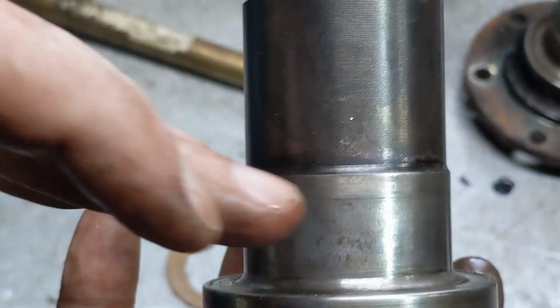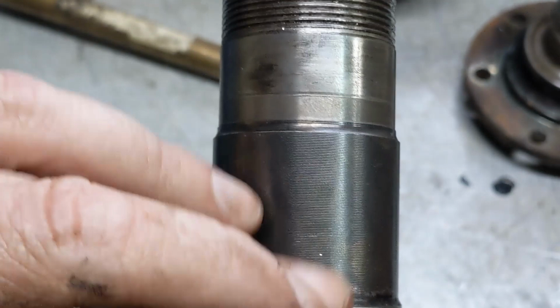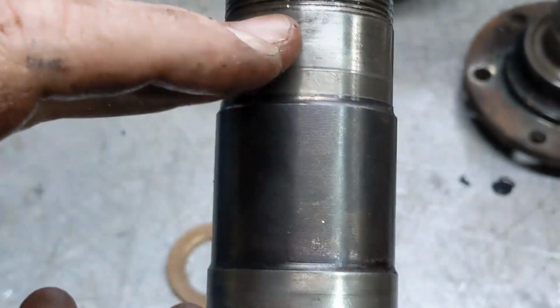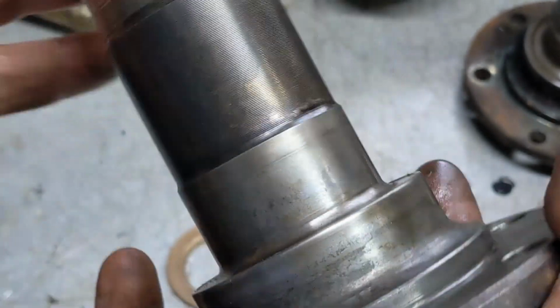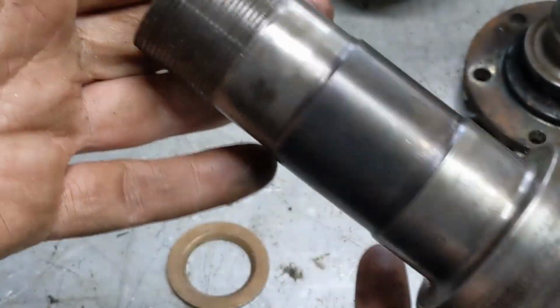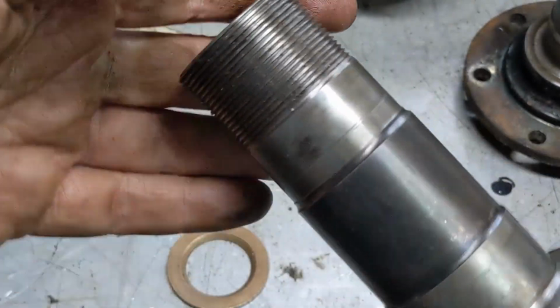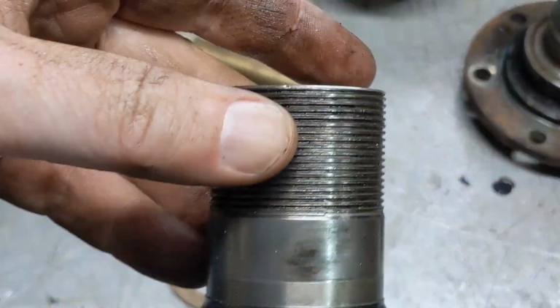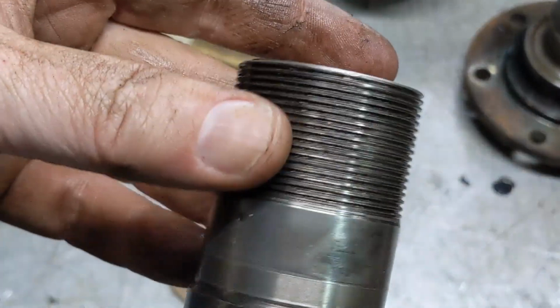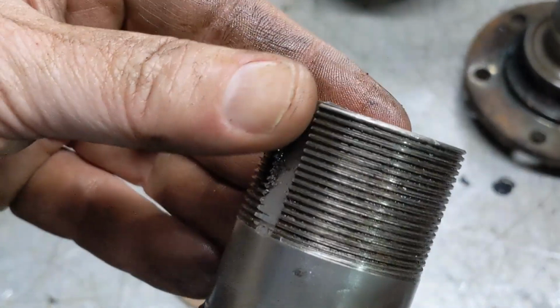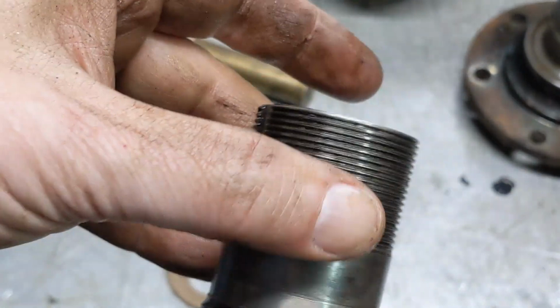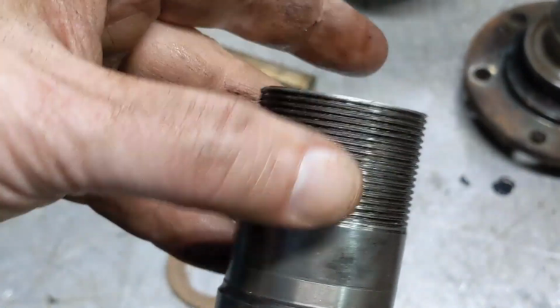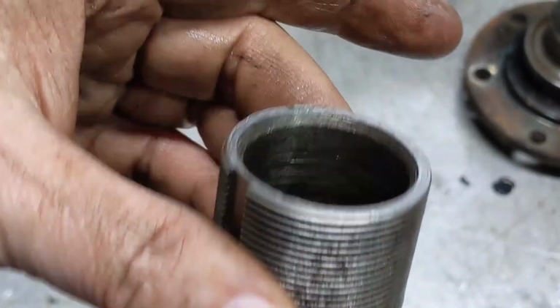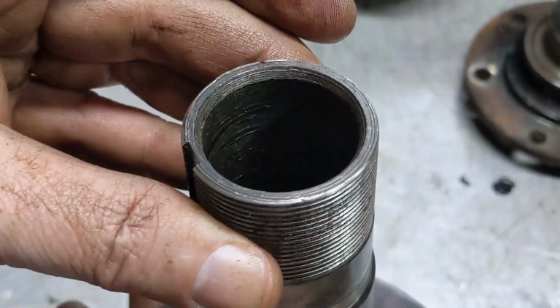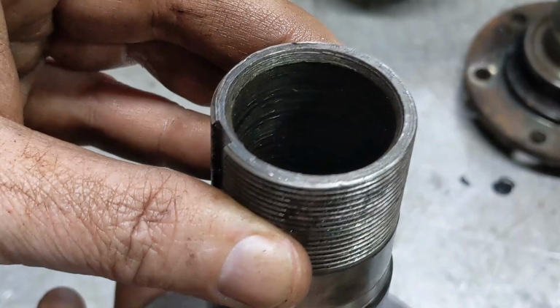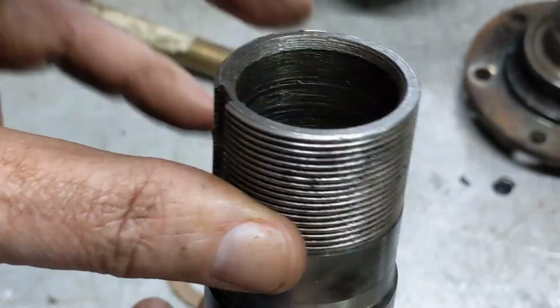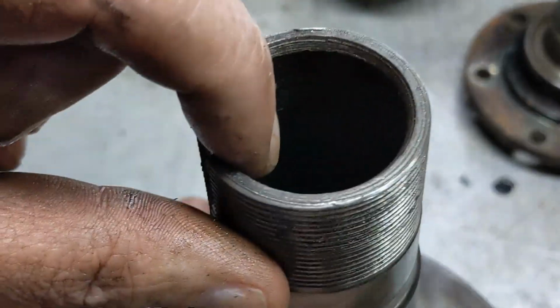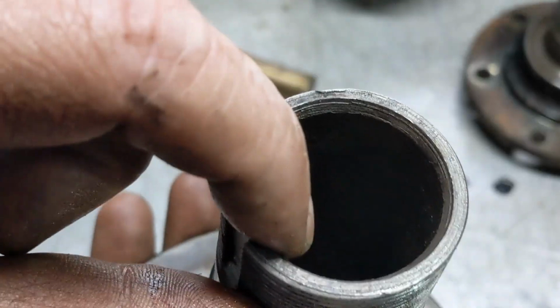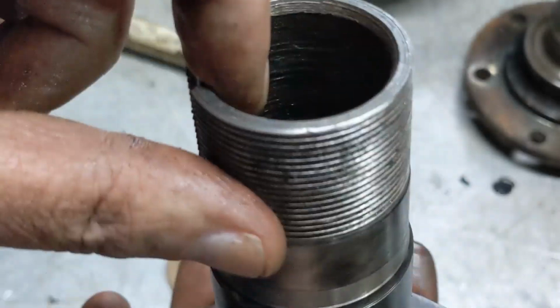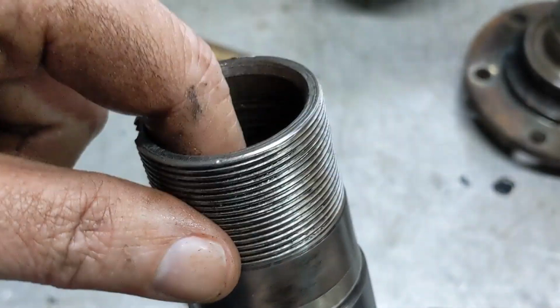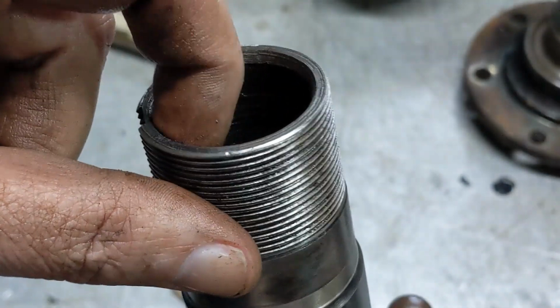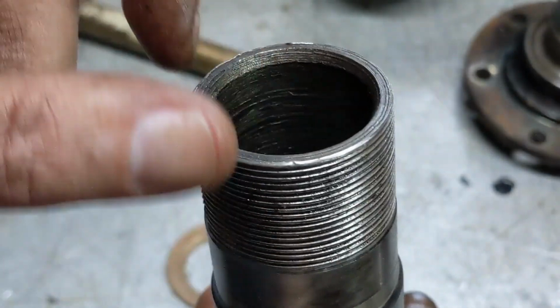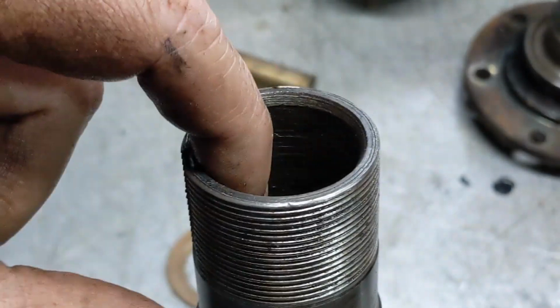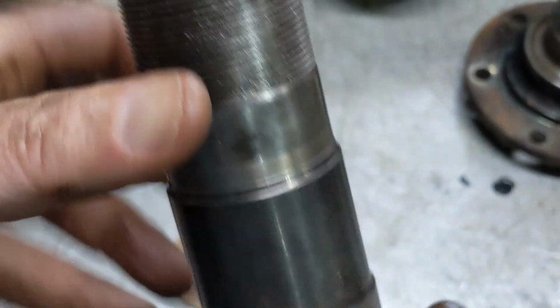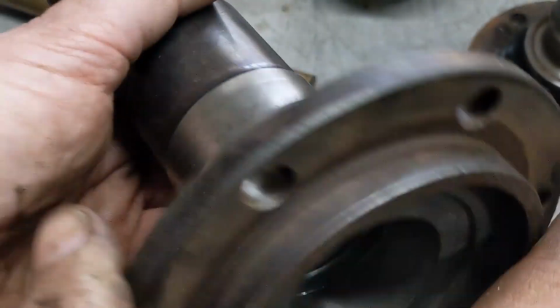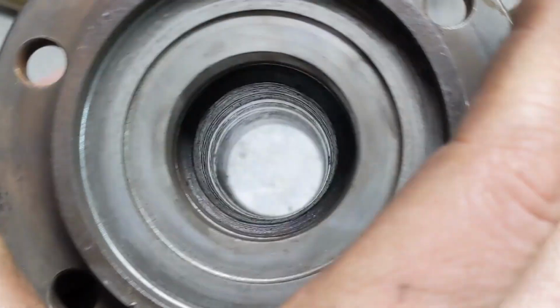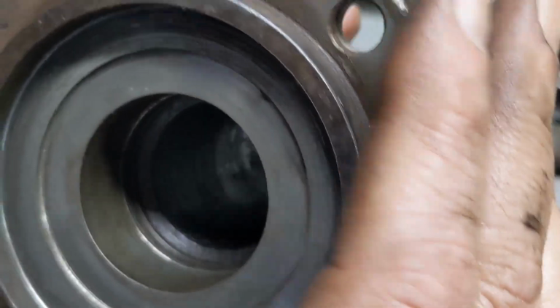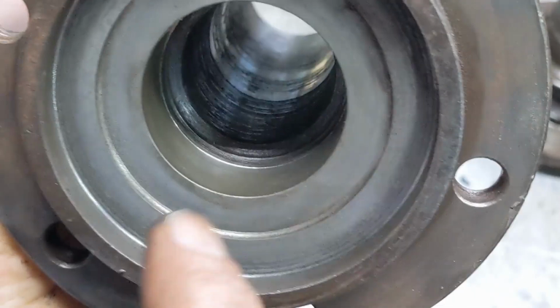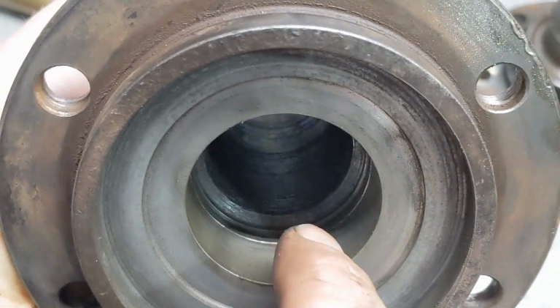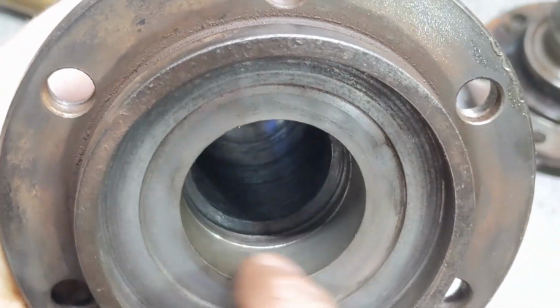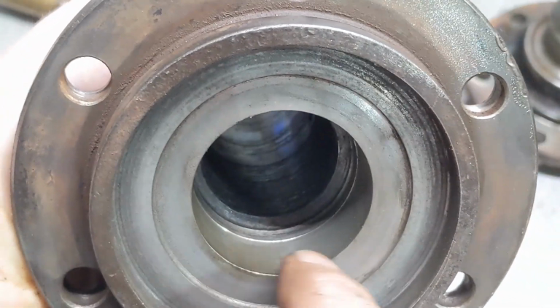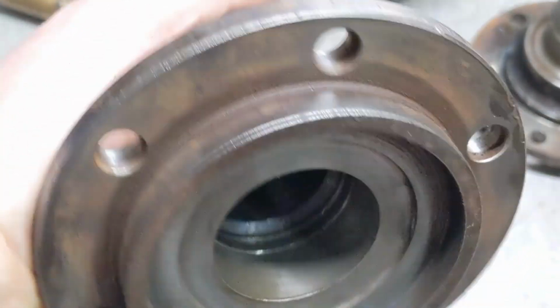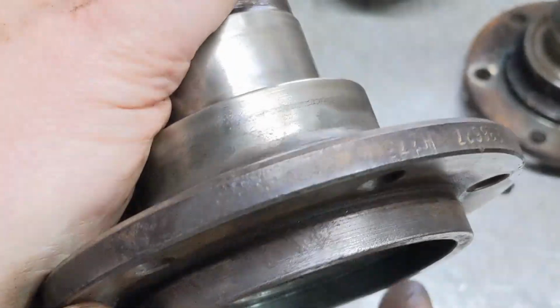So inspect all of those areas, make sure it's good. Obviously make sure that these threads are all good. The inside of this bore is not machined so it's going to be rough — that's not a concern. It's just machined here where that bearing goes.